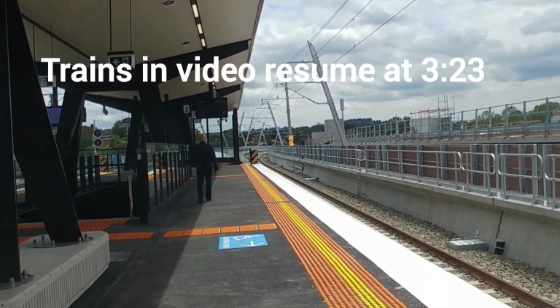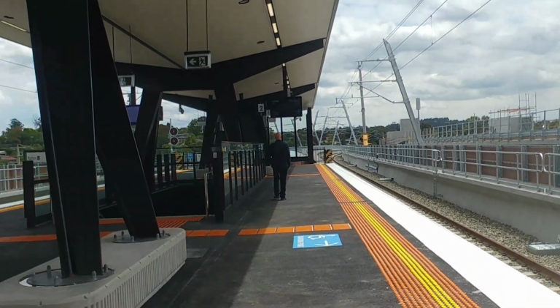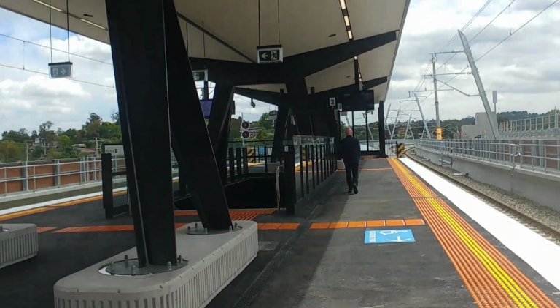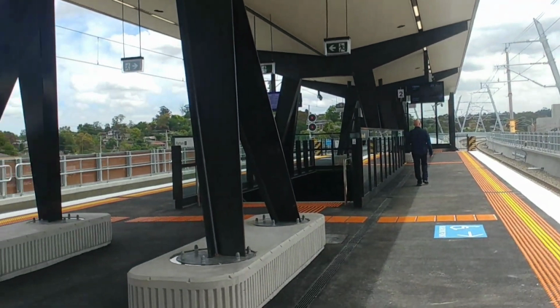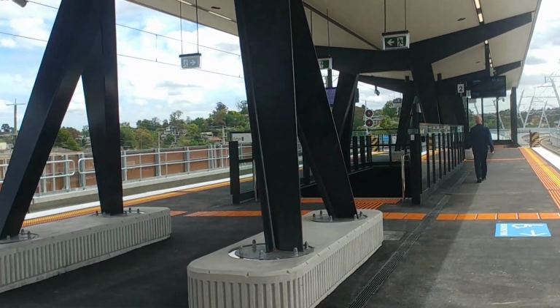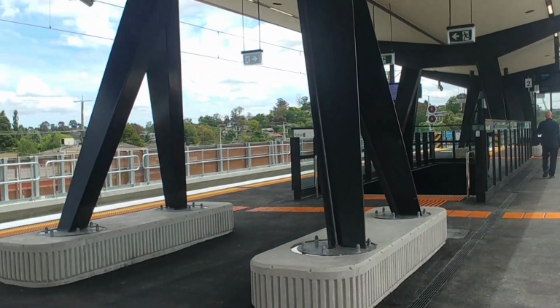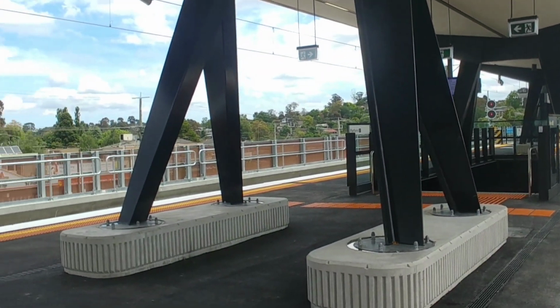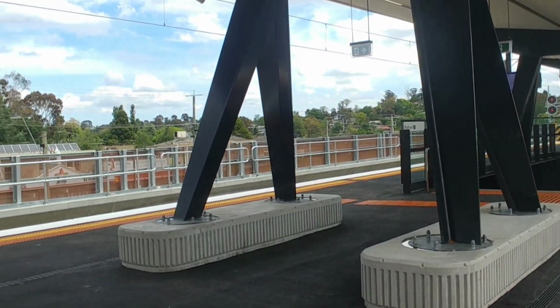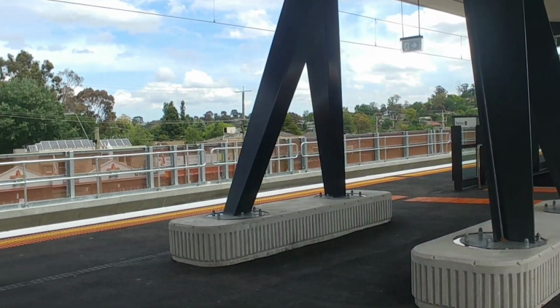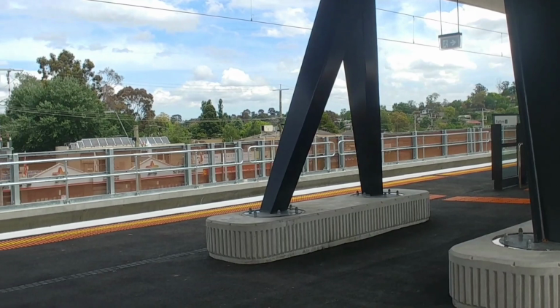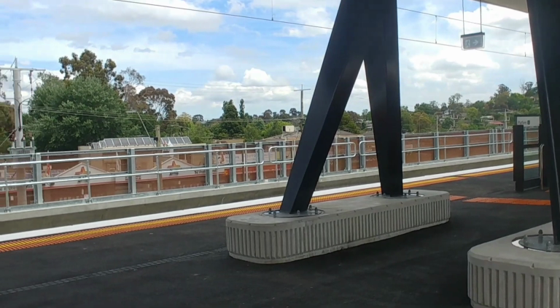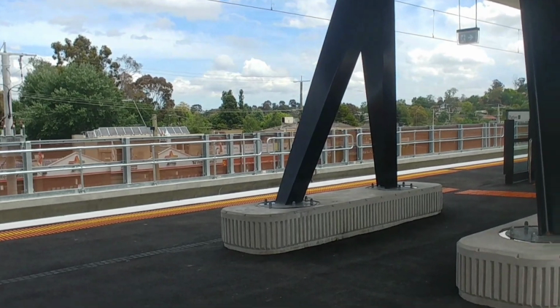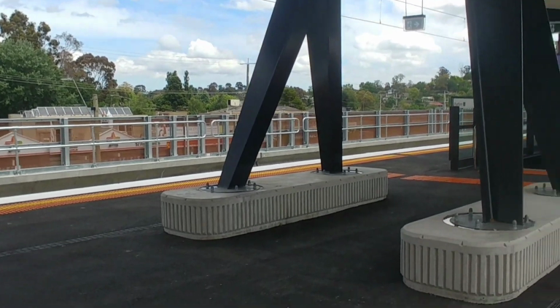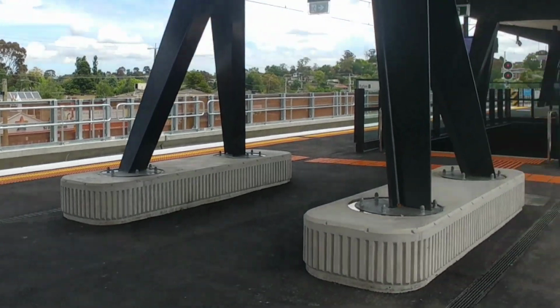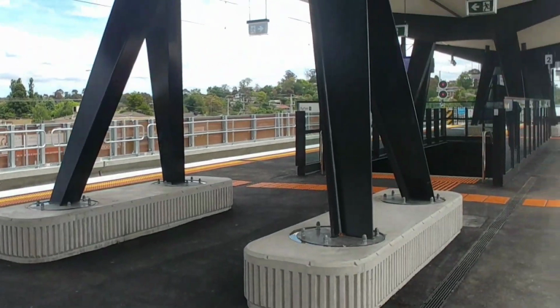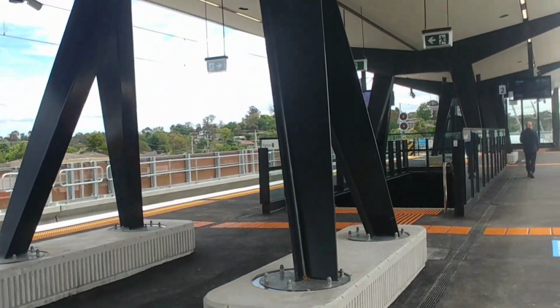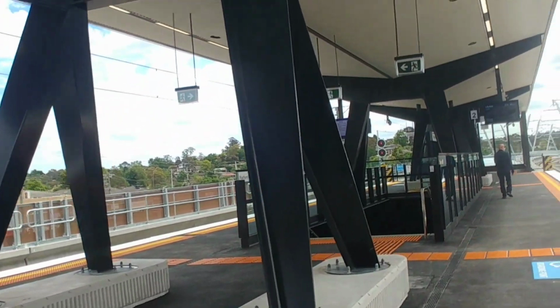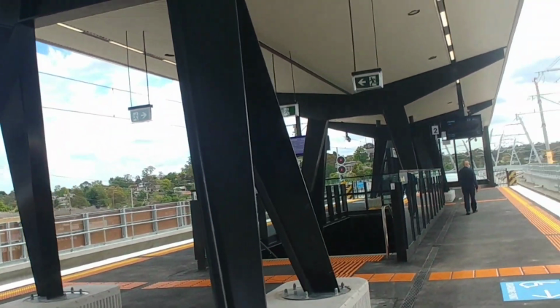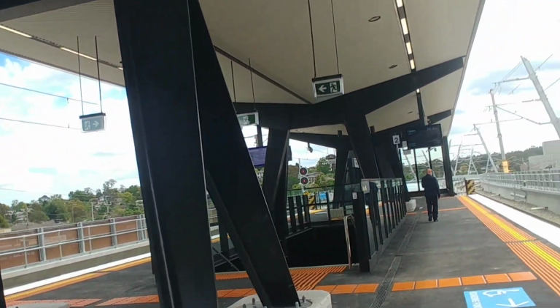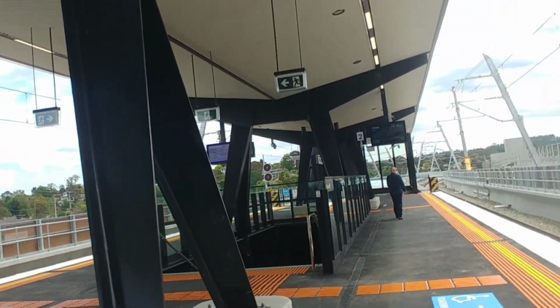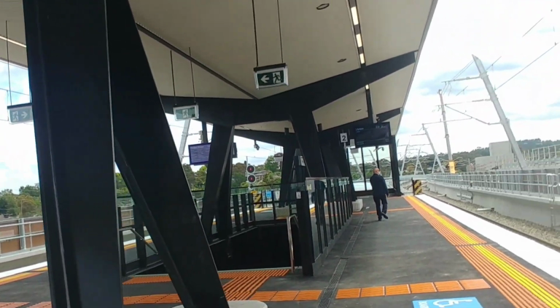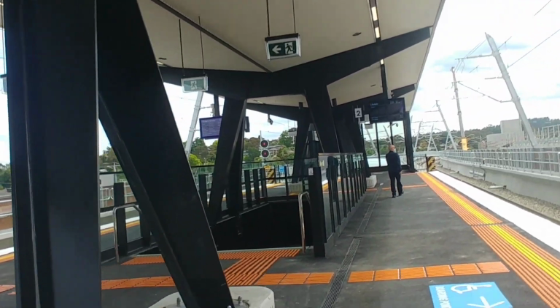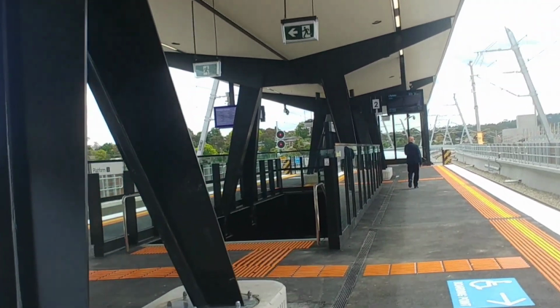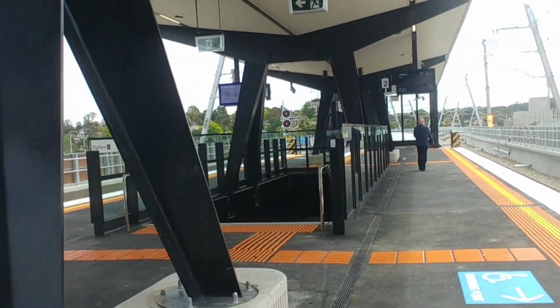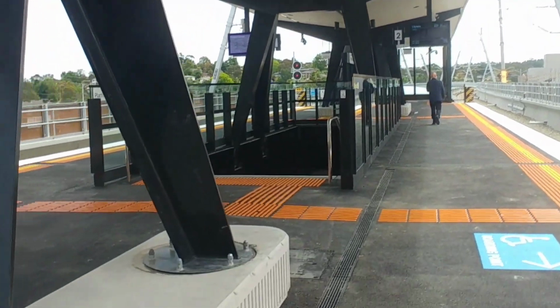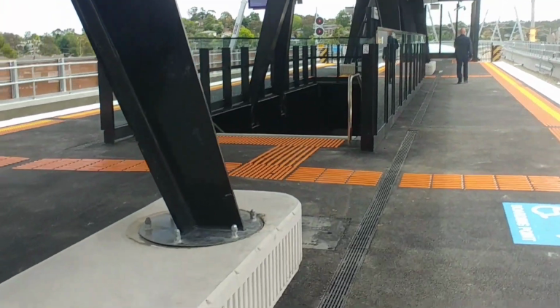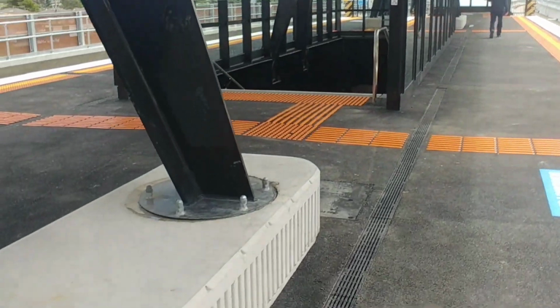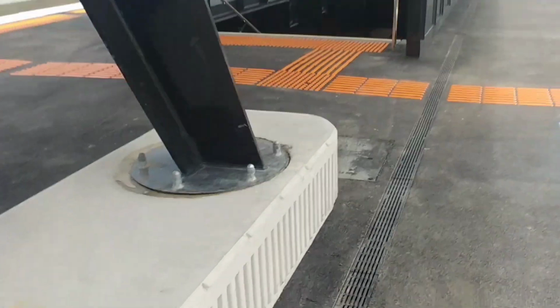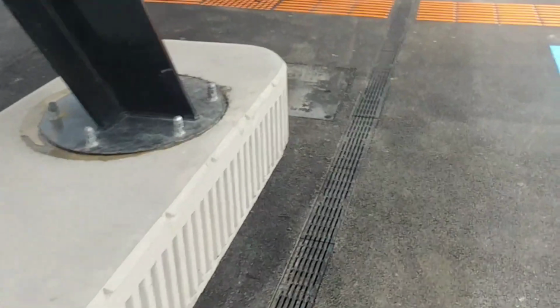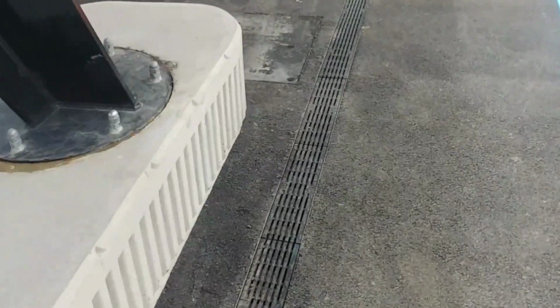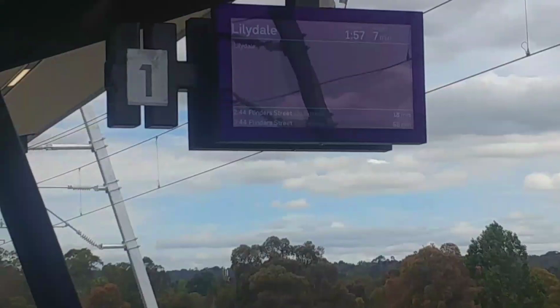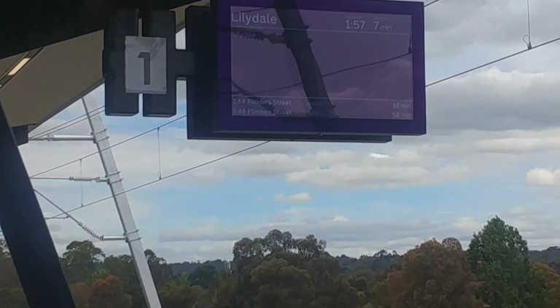Here is the up end of the station, which is the way to the city. There are some concrete bollards — I don't know if they were intended to be seats, but they do the job nonetheless.